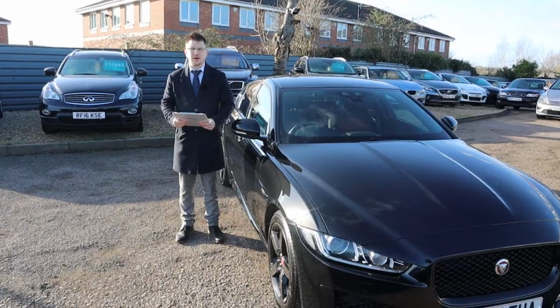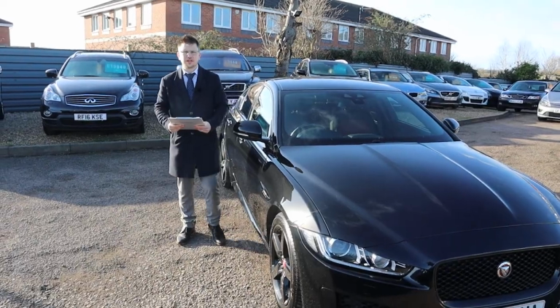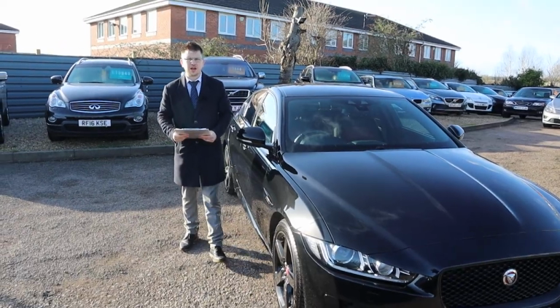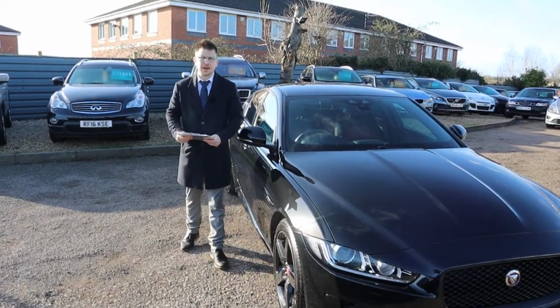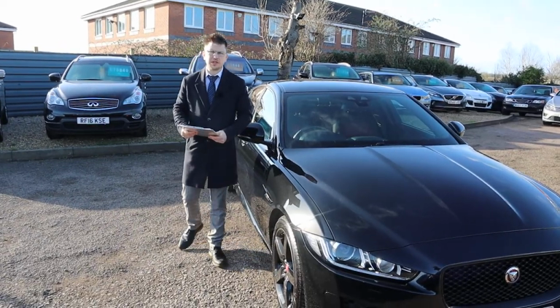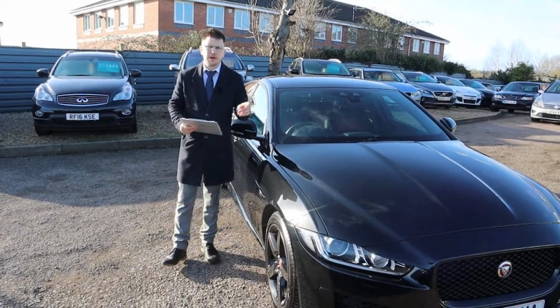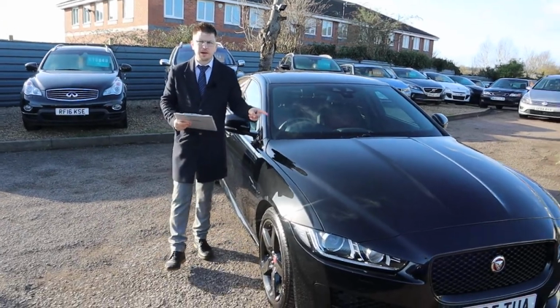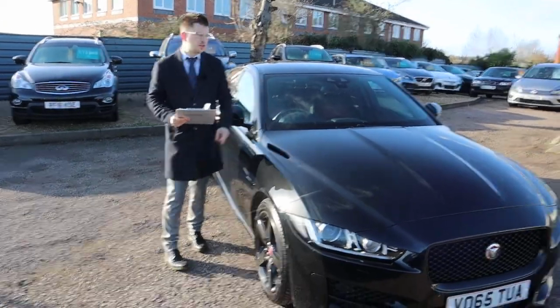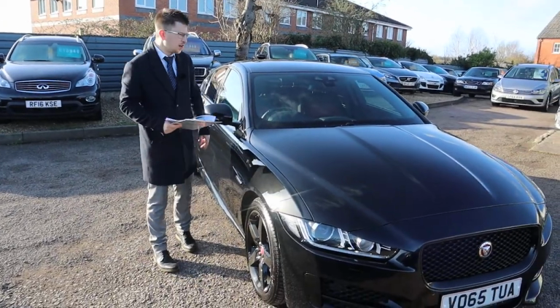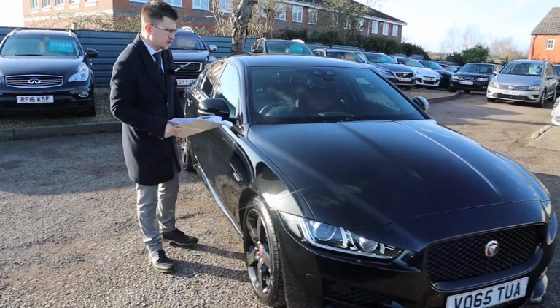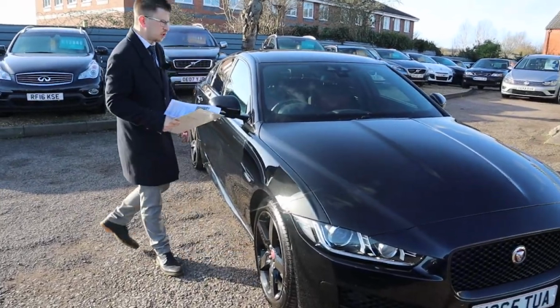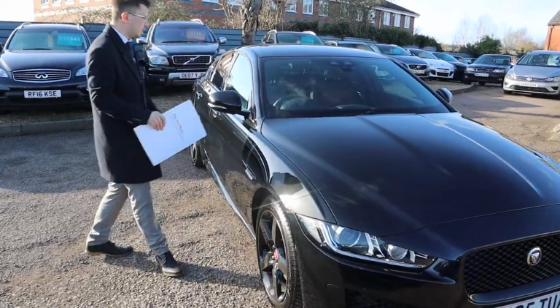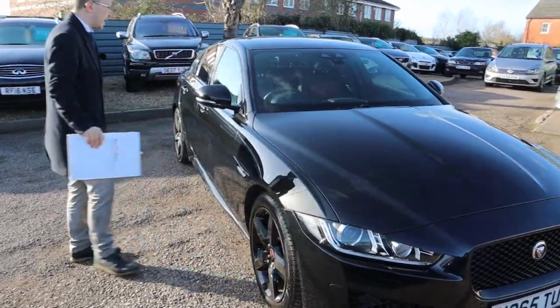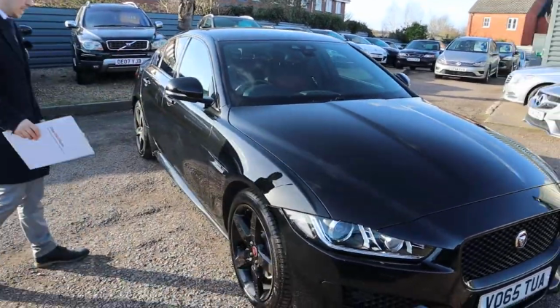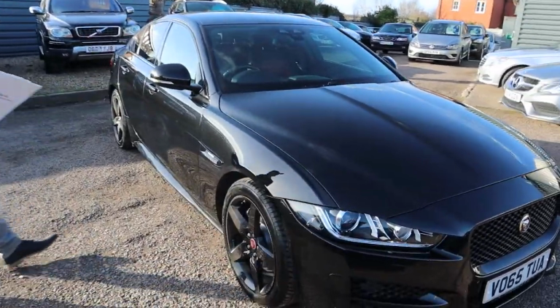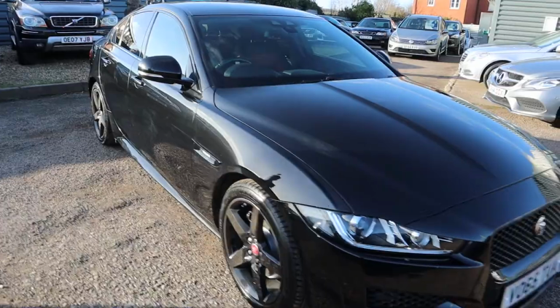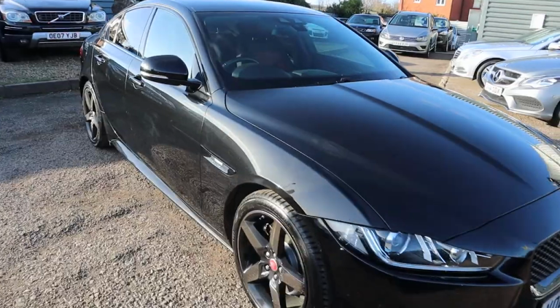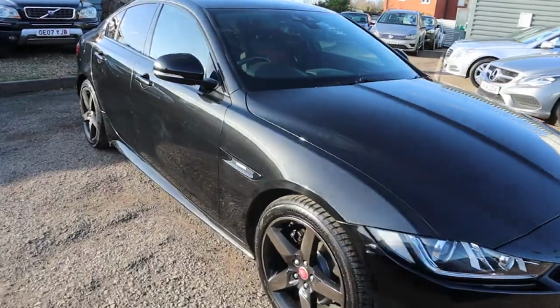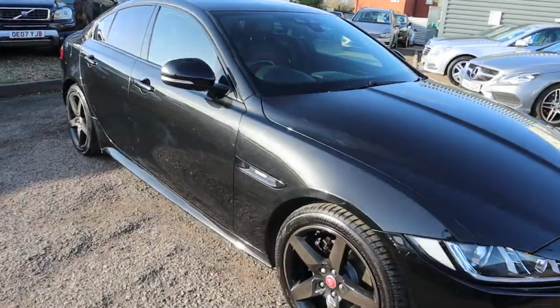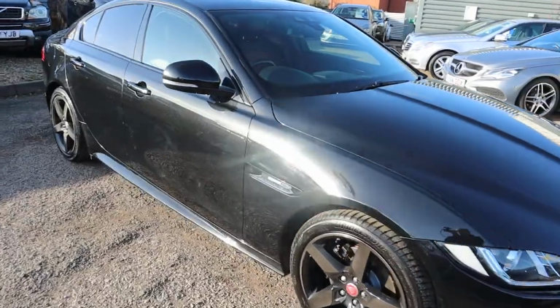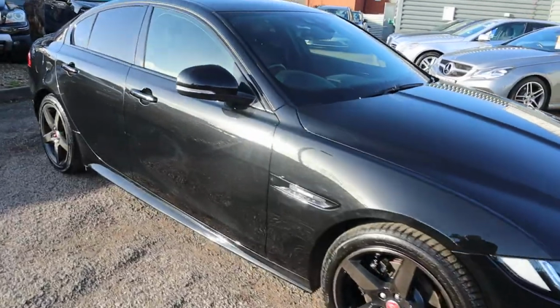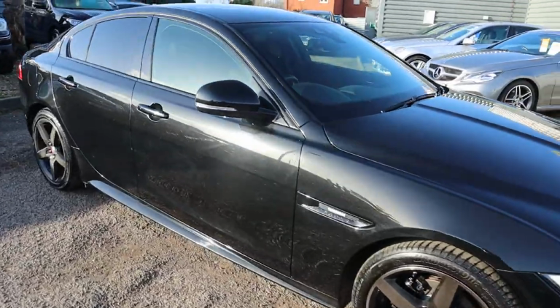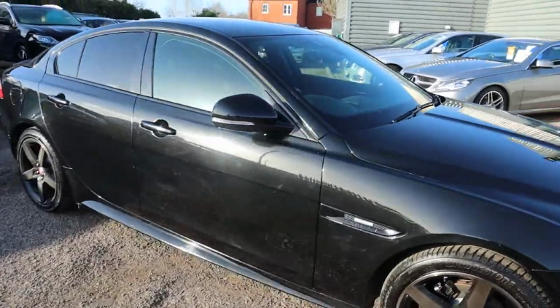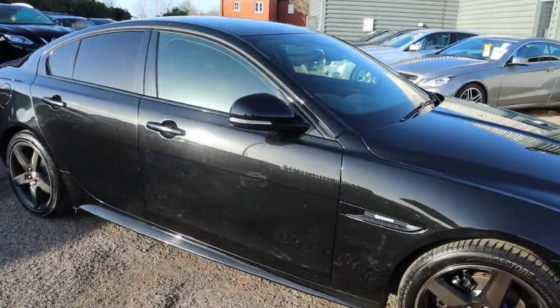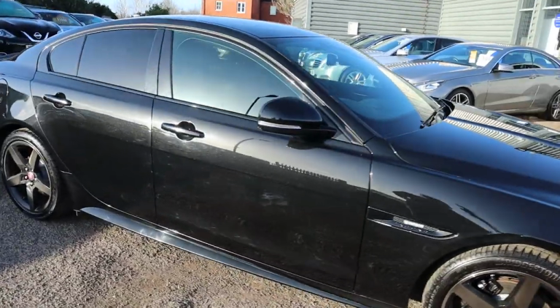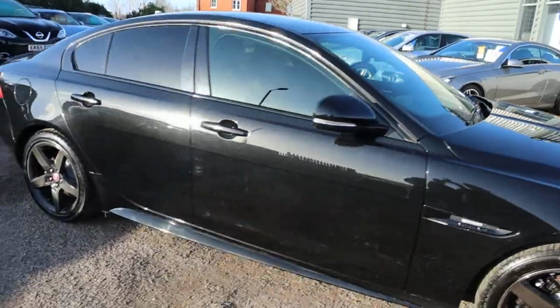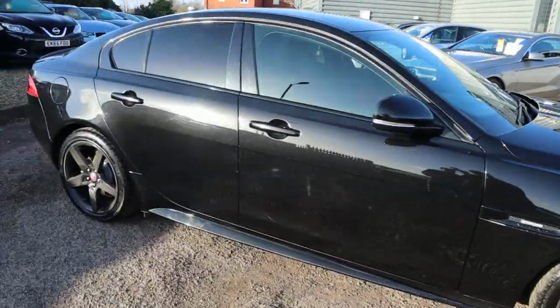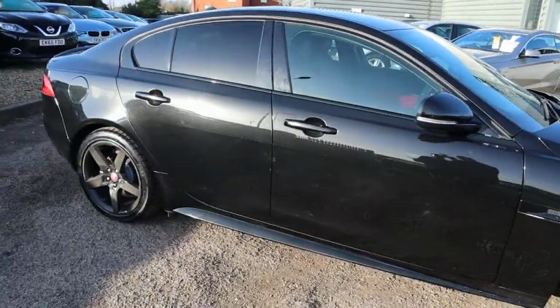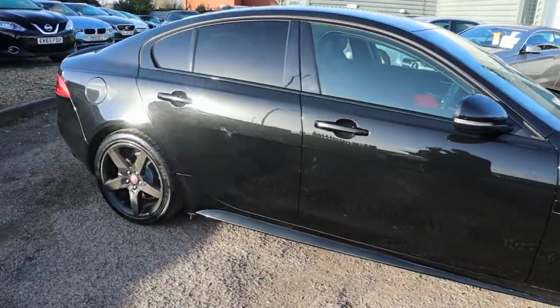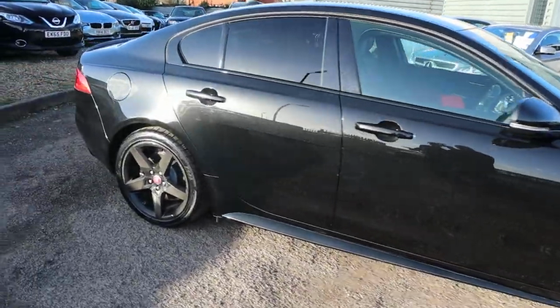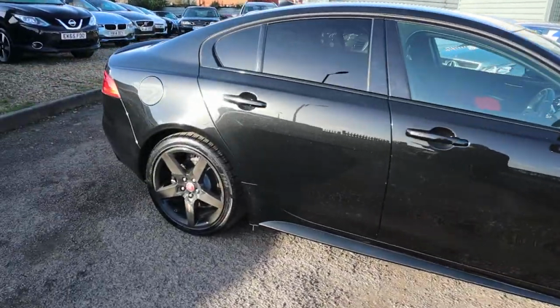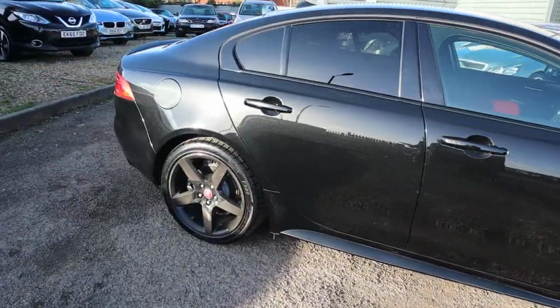Welcome to Country Car, my name's Tom. Brand new to stock is this gorgeous Jaguar XE. I'm going to give you a walk around the car and show you a few of the features and the general condition of it.